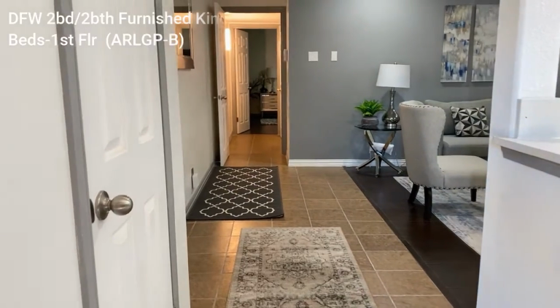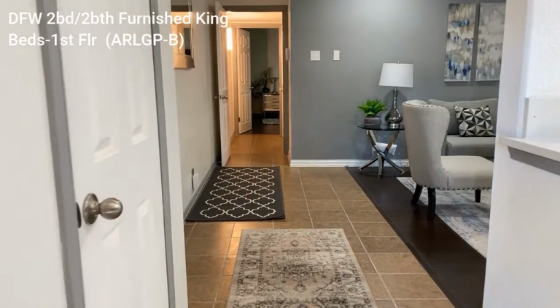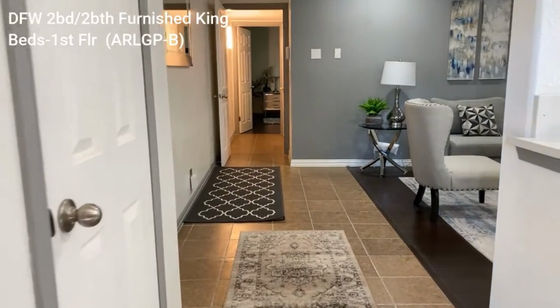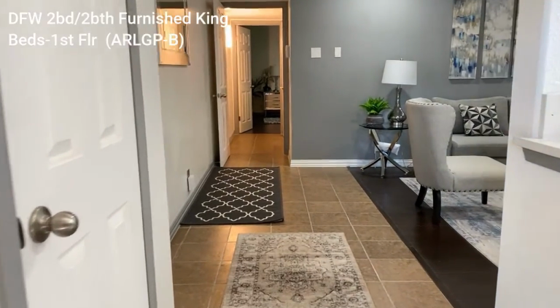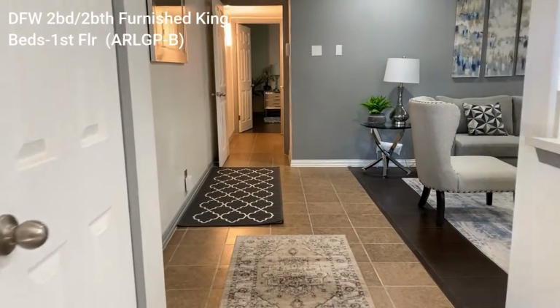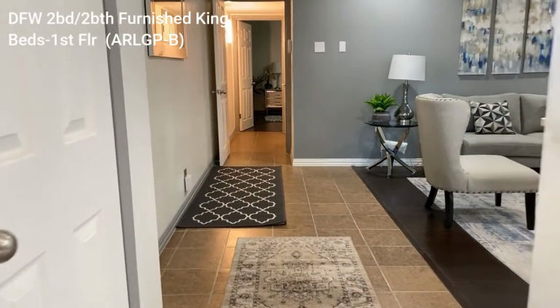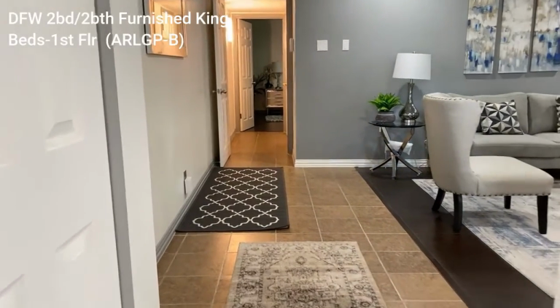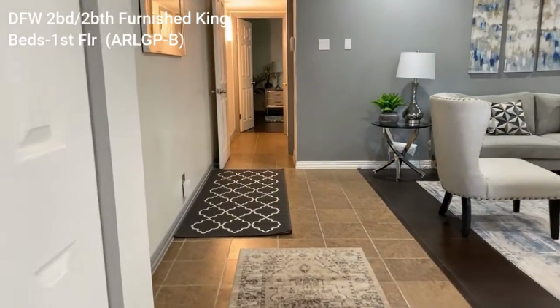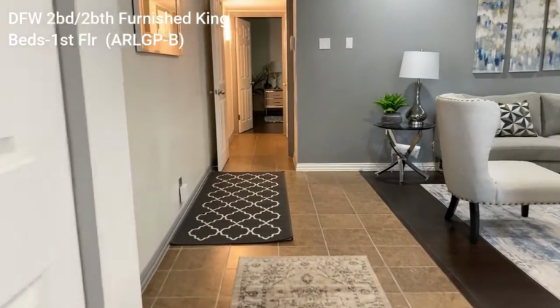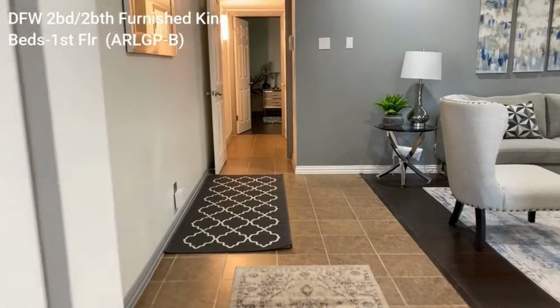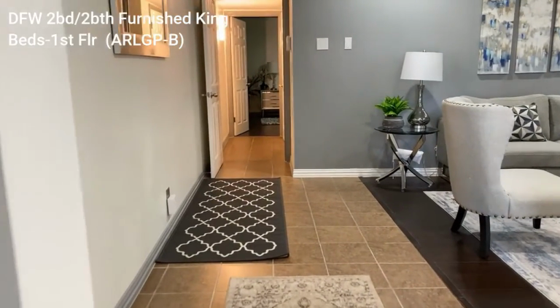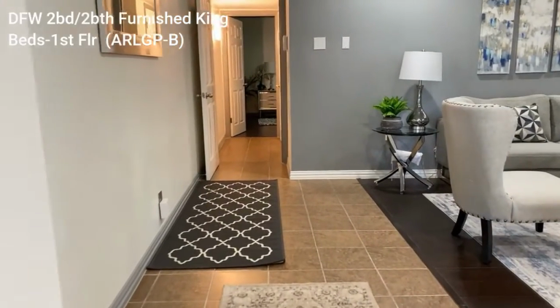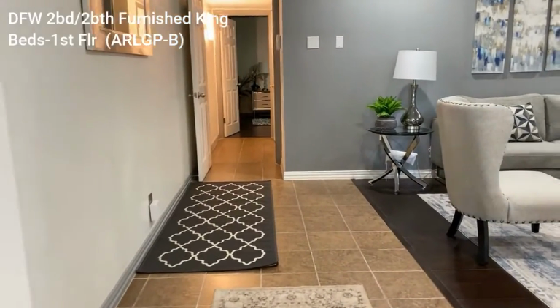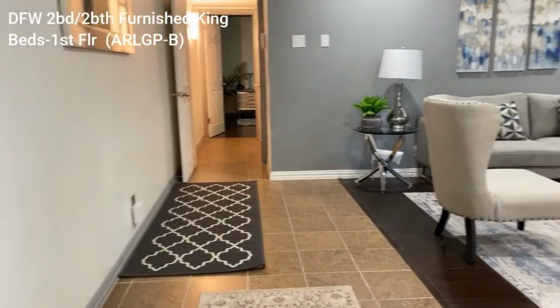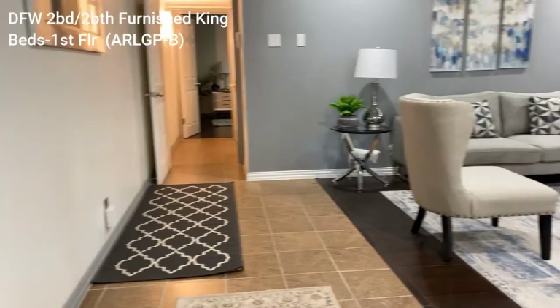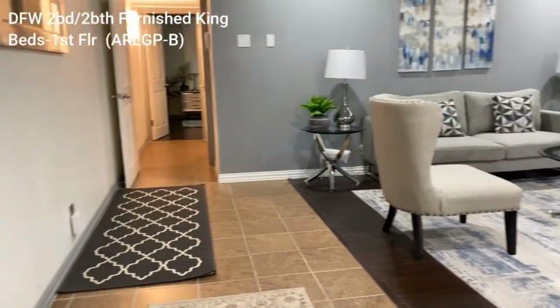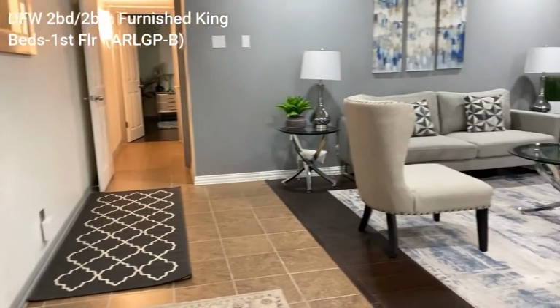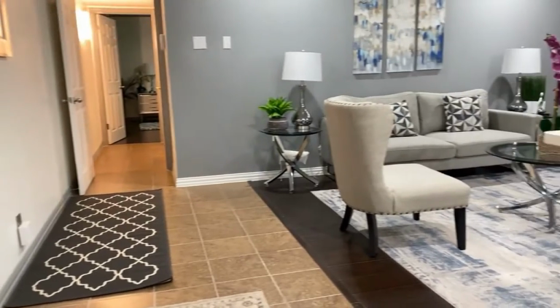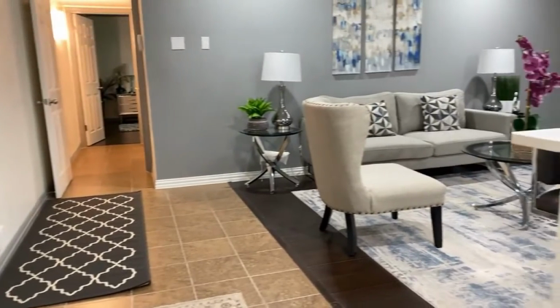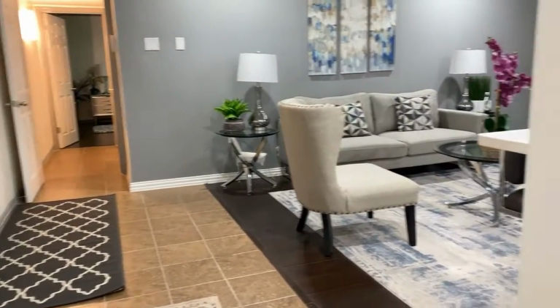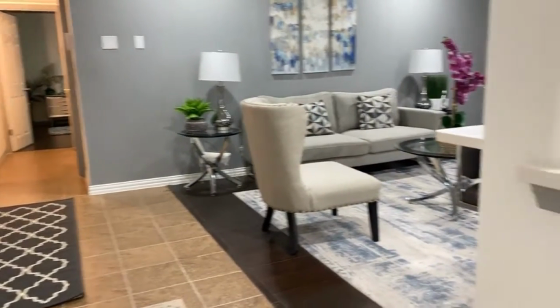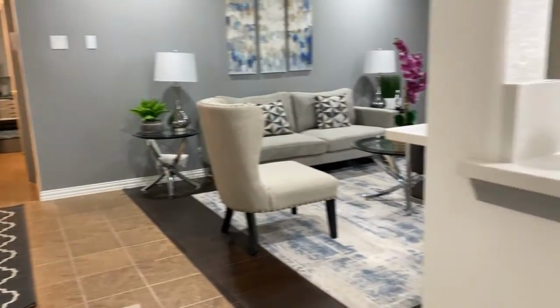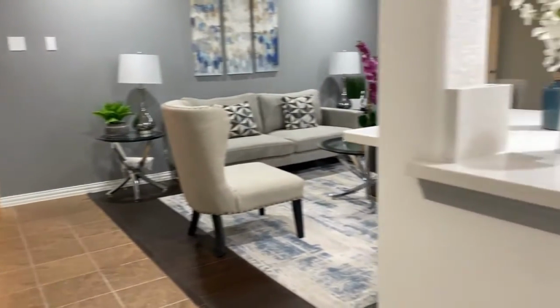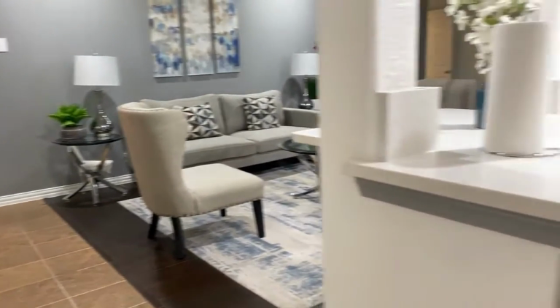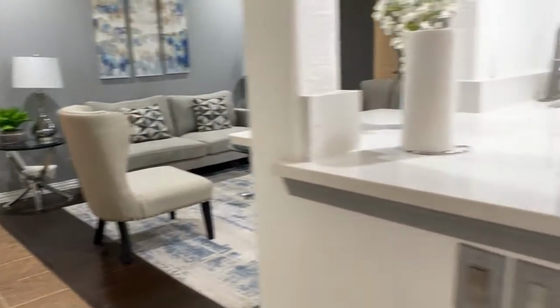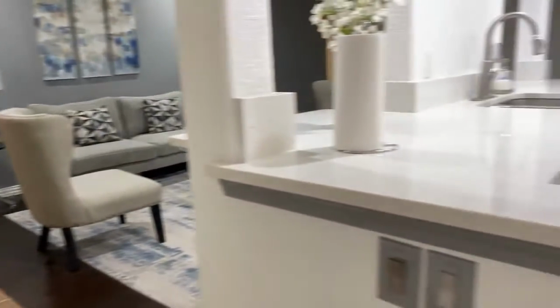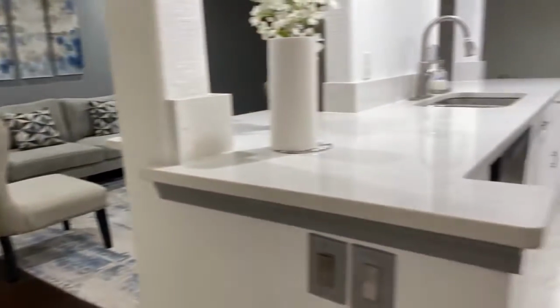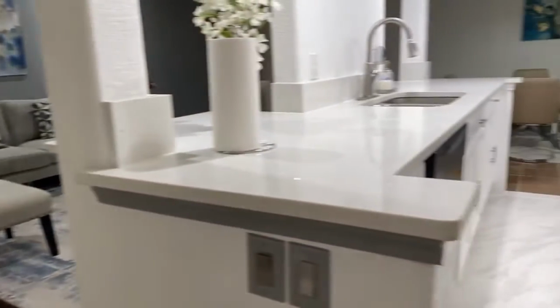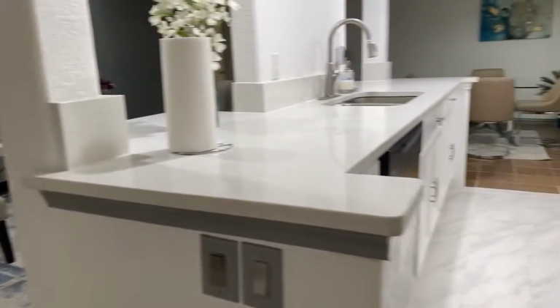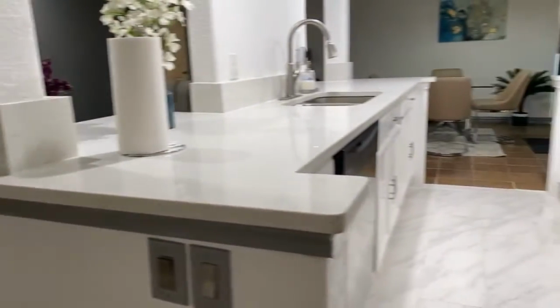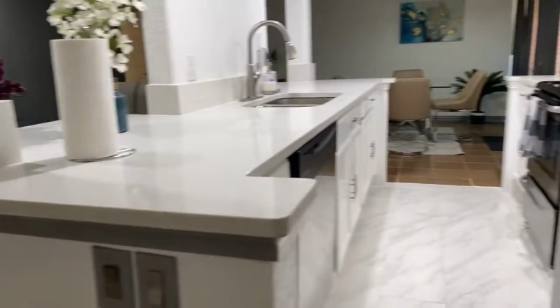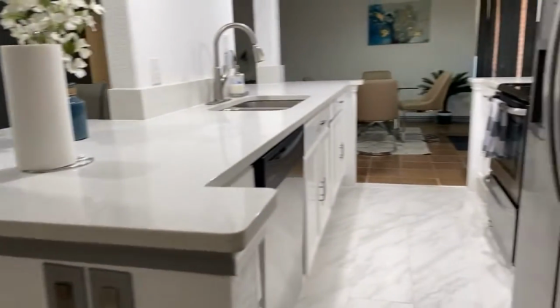DFW two-bedroom, two-bathroom, furnished with king beds, first floor, ARLGP-B.